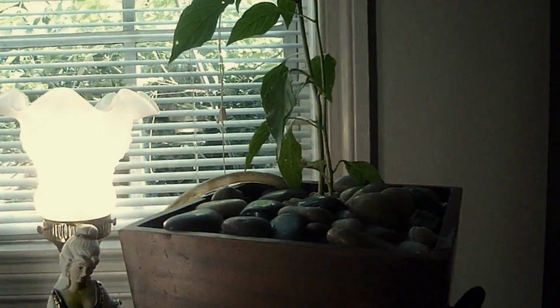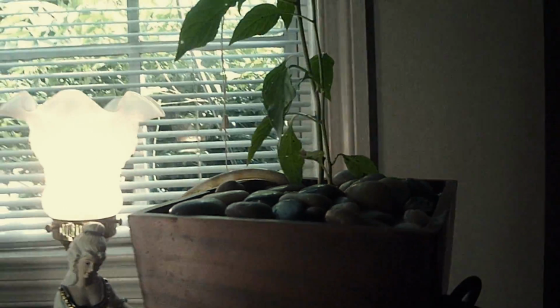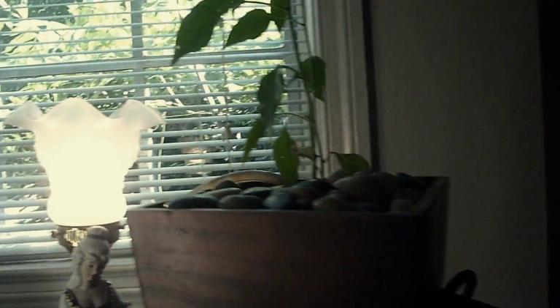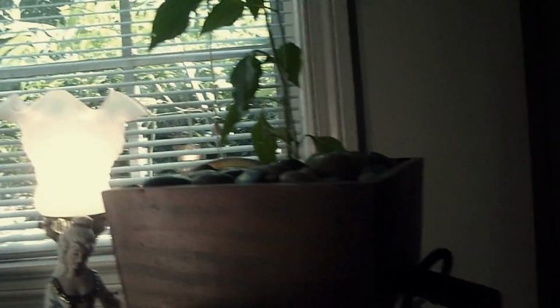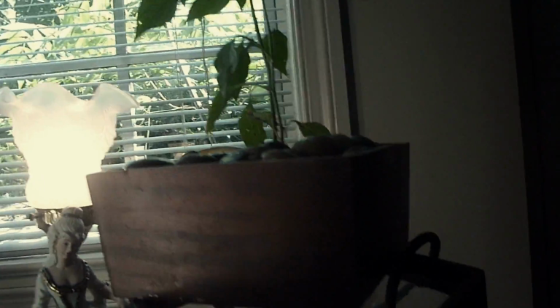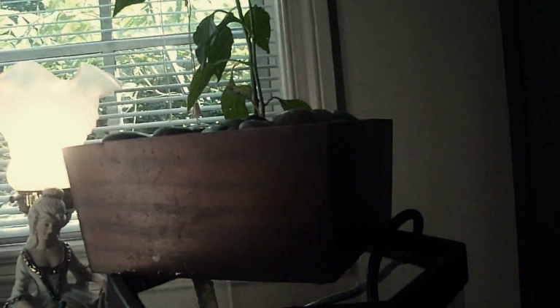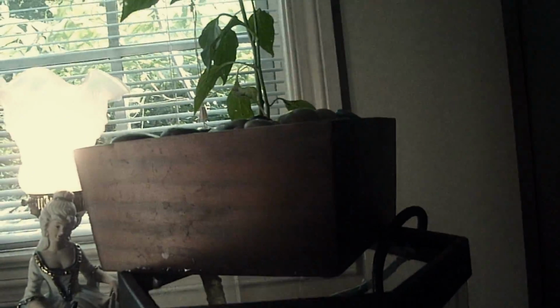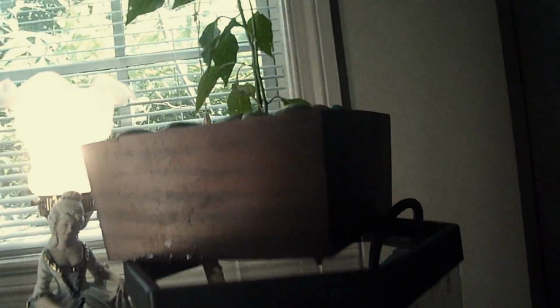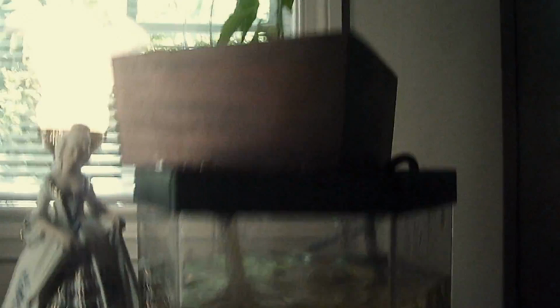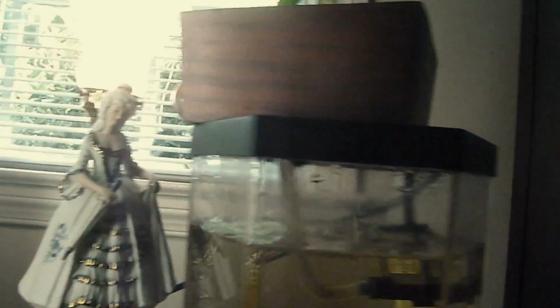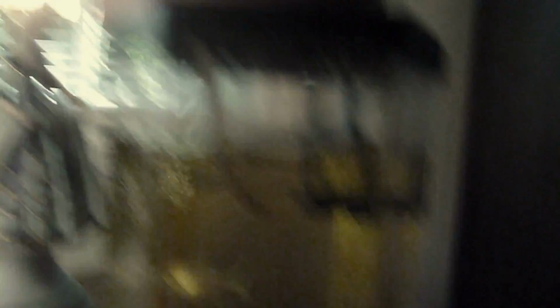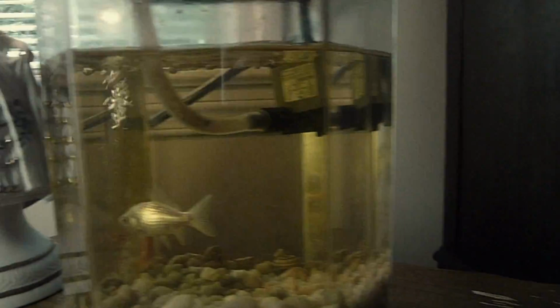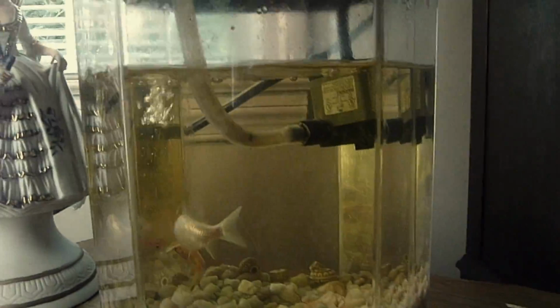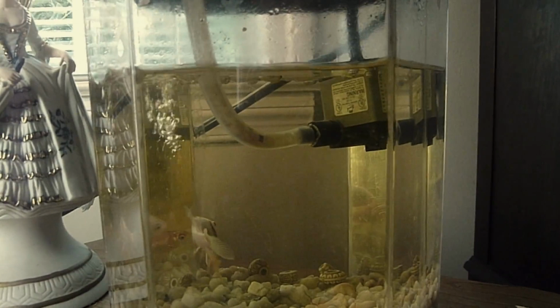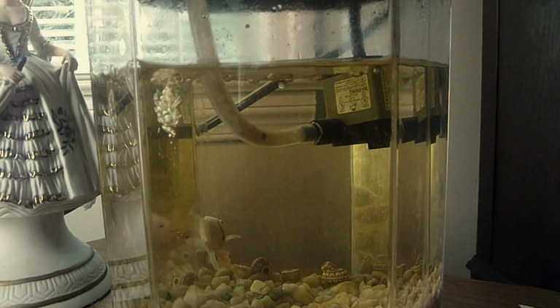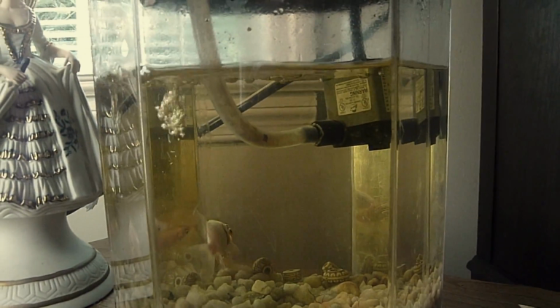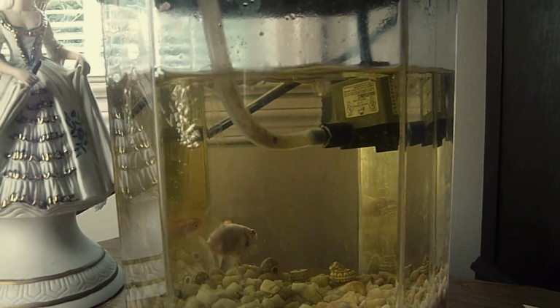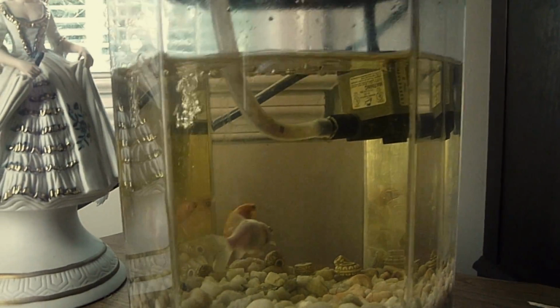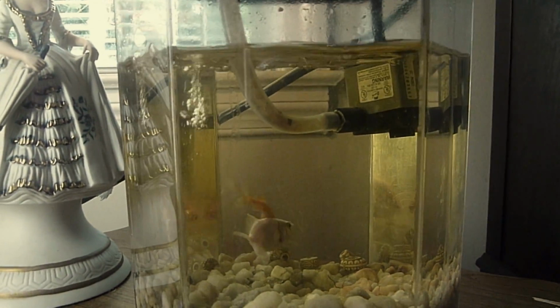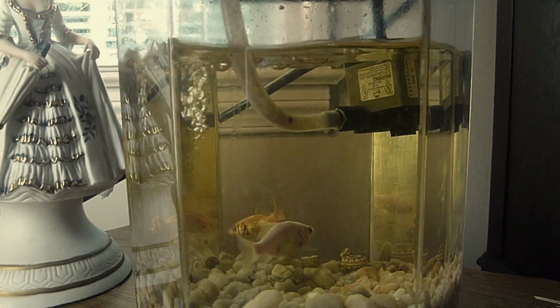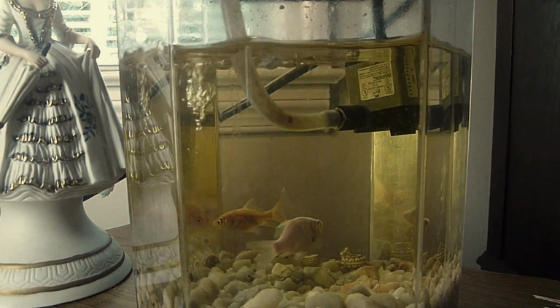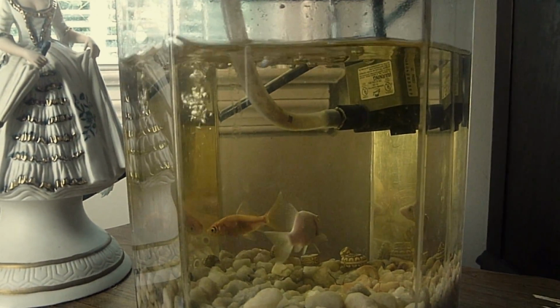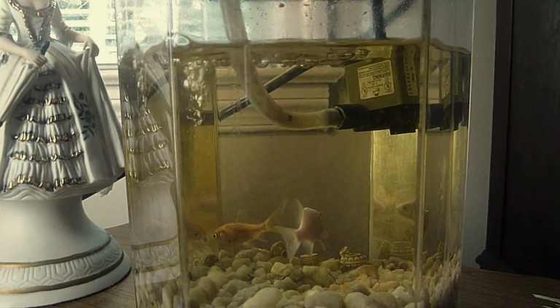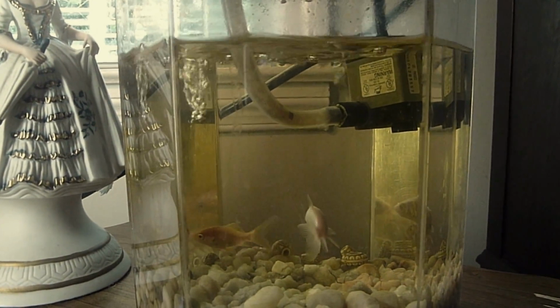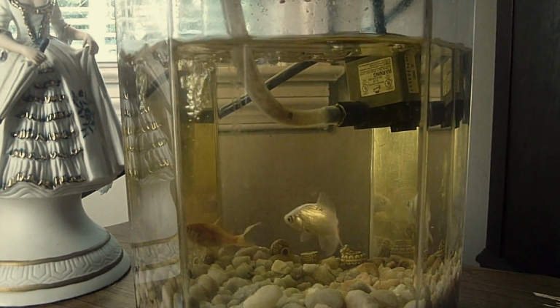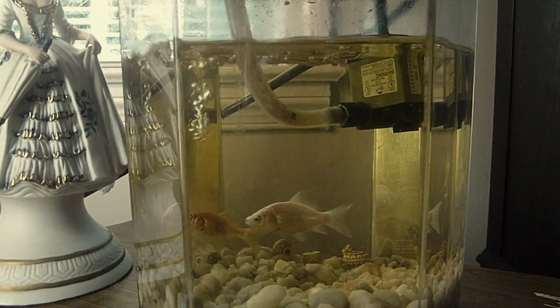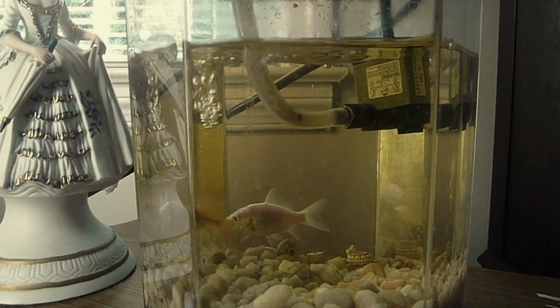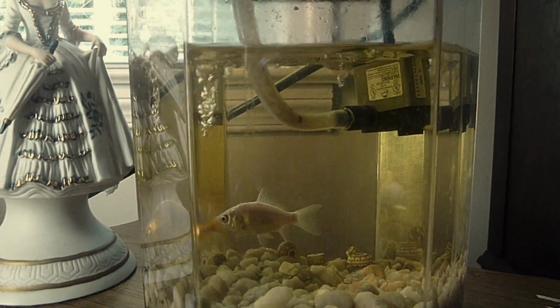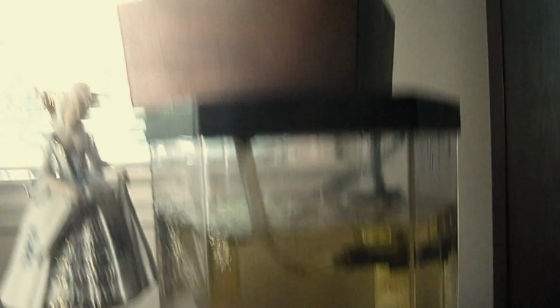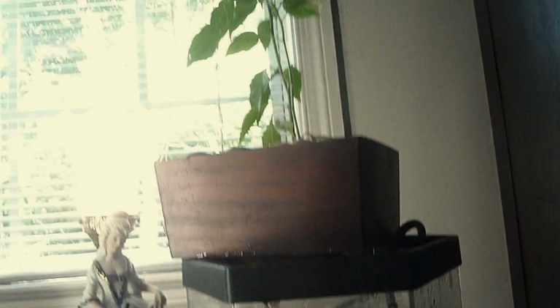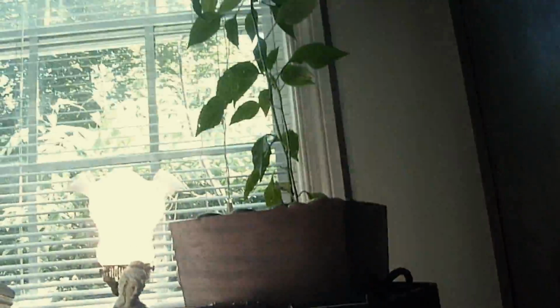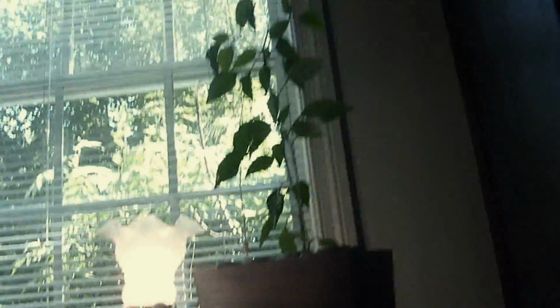And that's basically it. I've had it set up here for about a month. The goldfish are doing great — just two goldfish for the one plant.